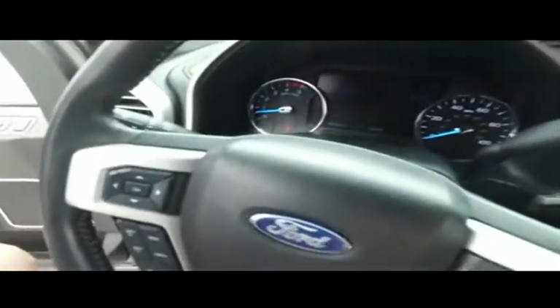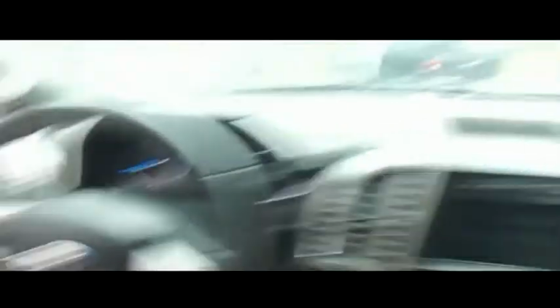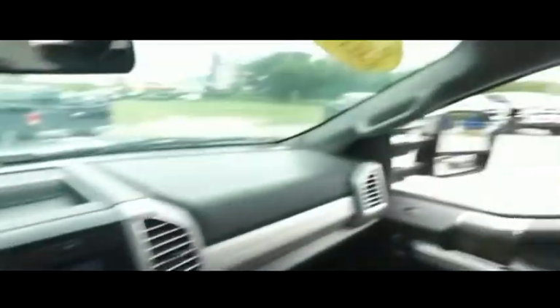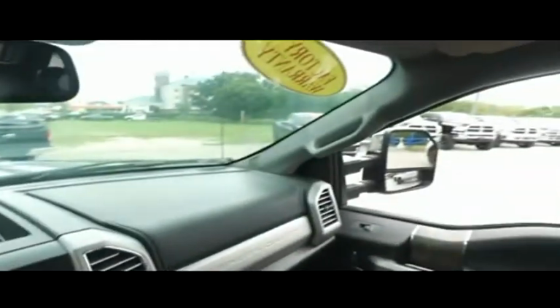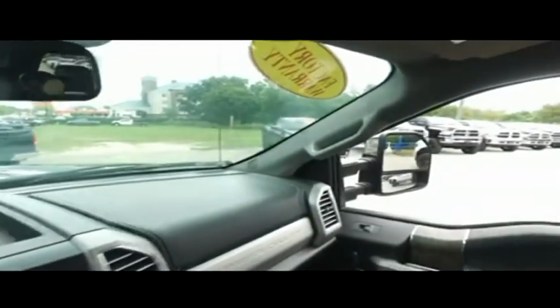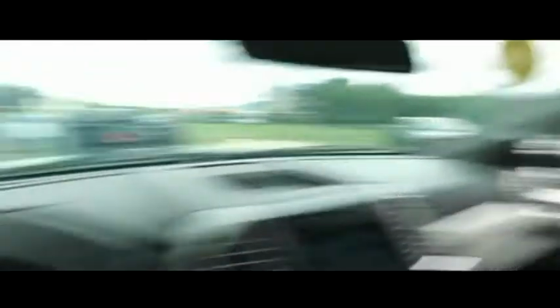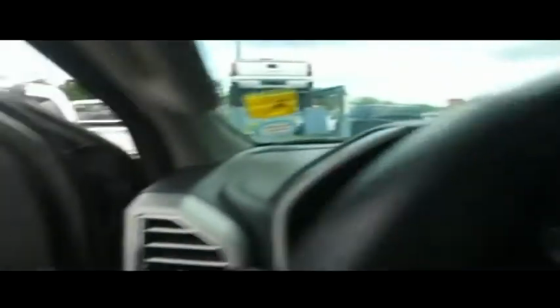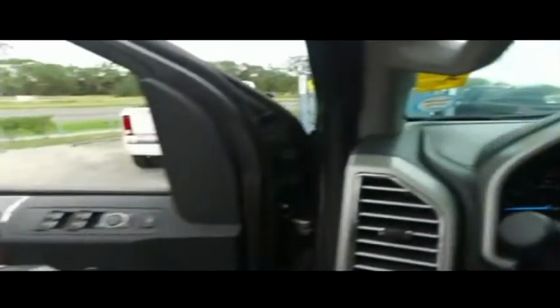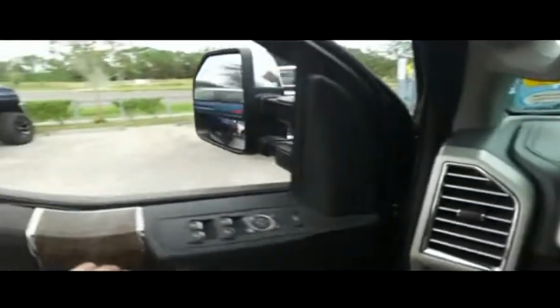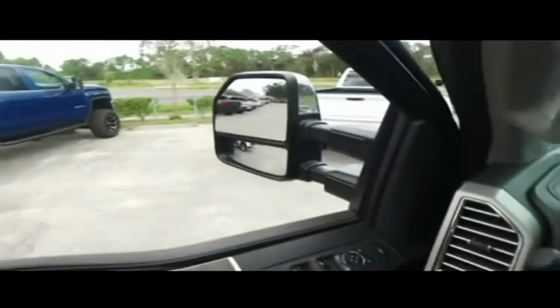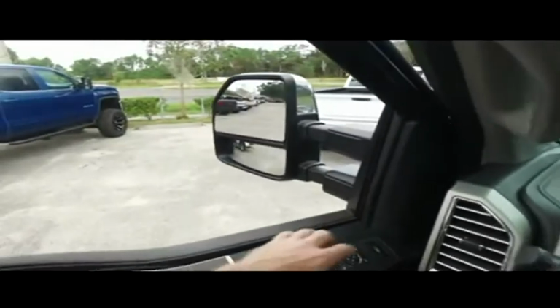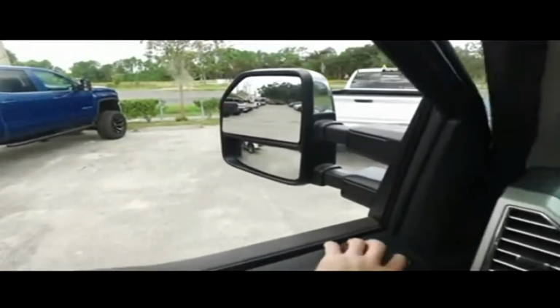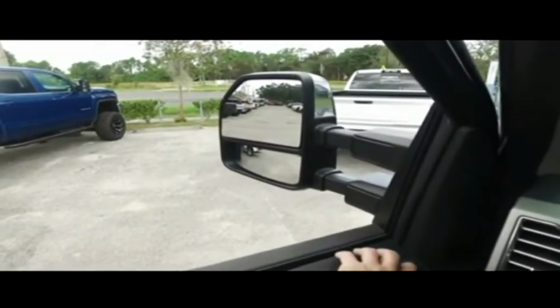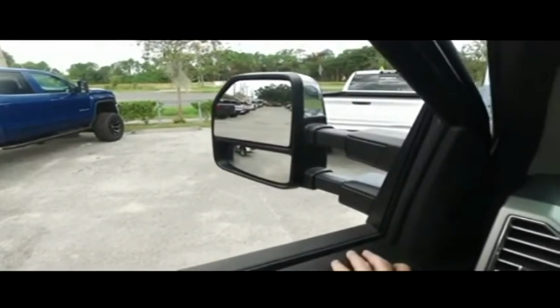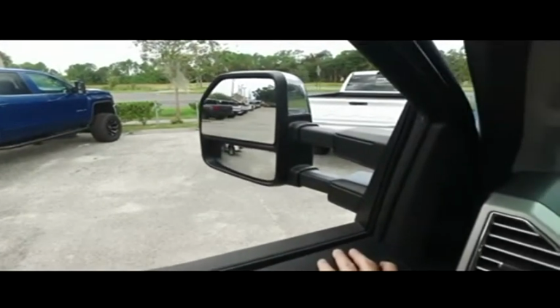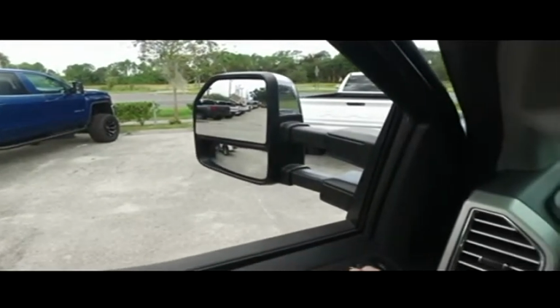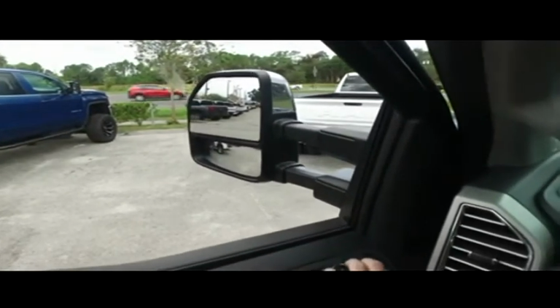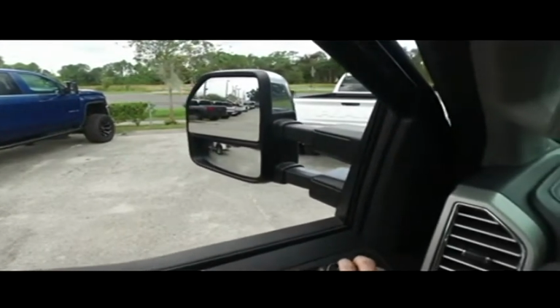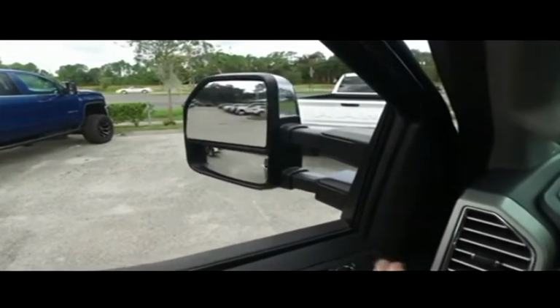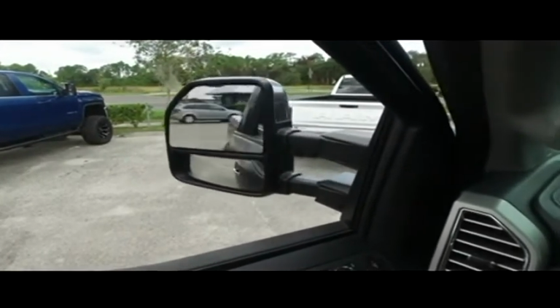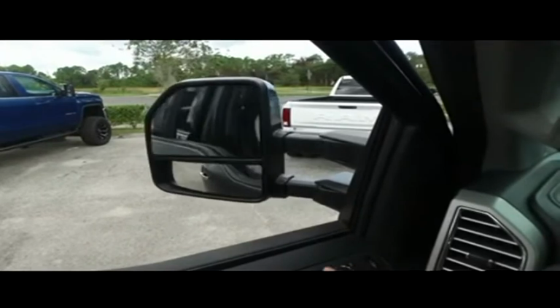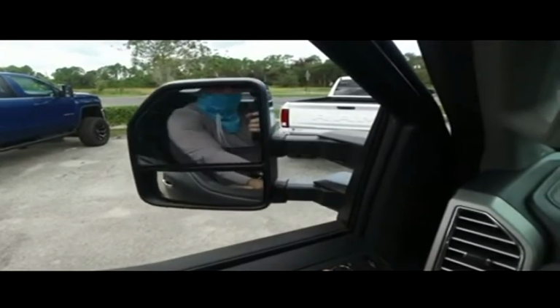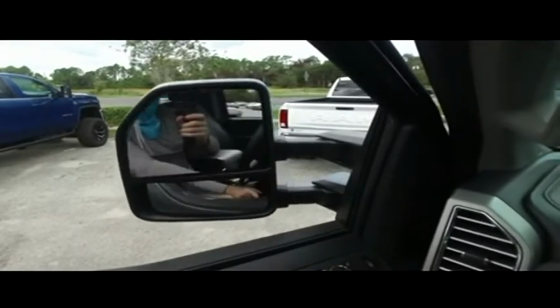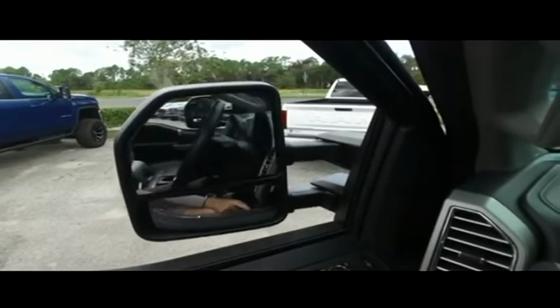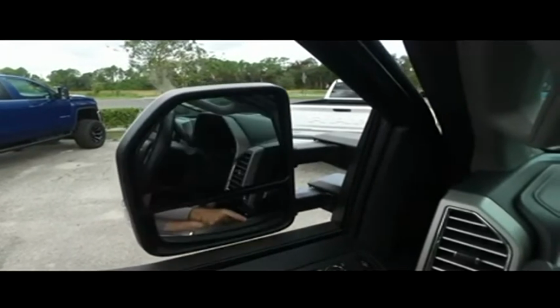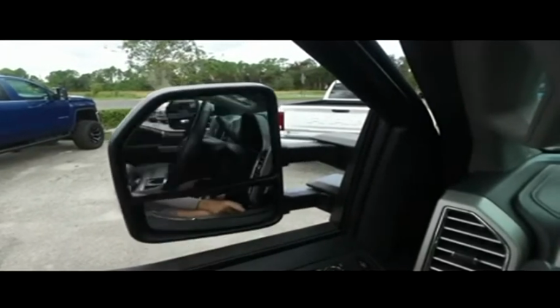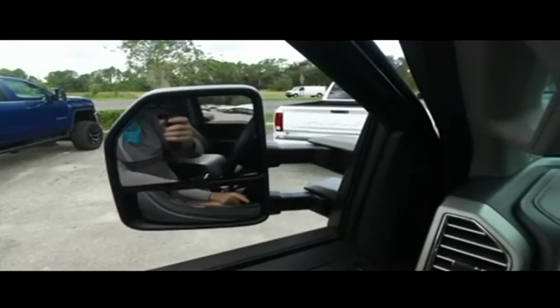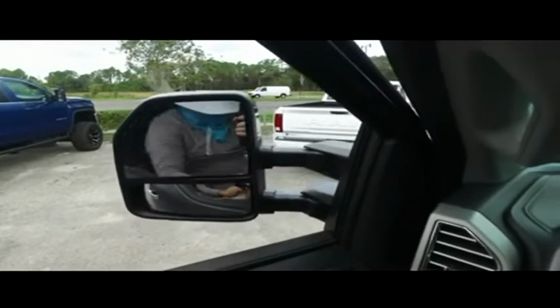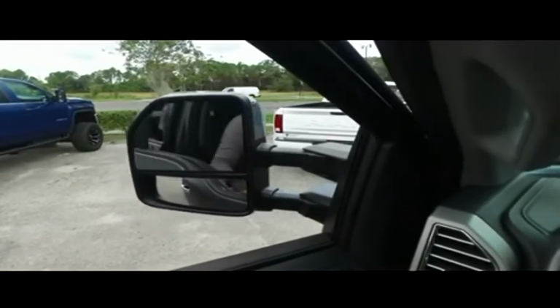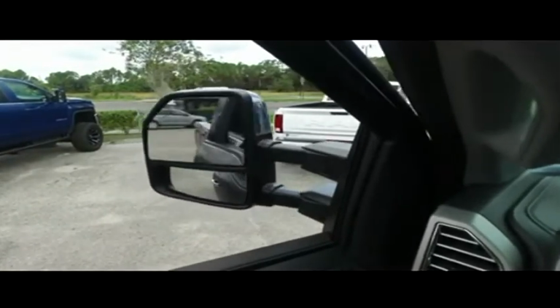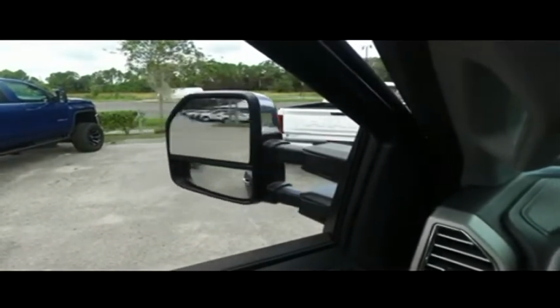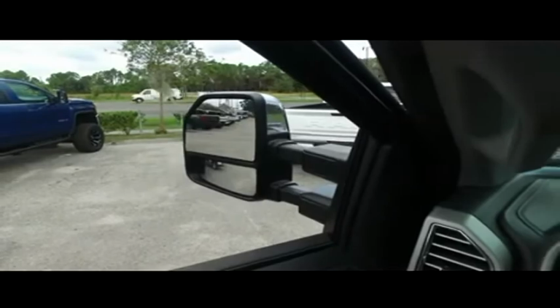32,500 miles — still under factory warranty. Check the description below. You've got these power scope mirrors: extend them out to see what's towing behind you, bring them back in when you've got to fit through a tight space. Is this a pickup truck or a space shuttle? The technology is absolutely next level.